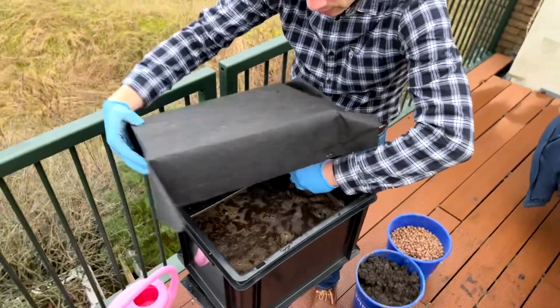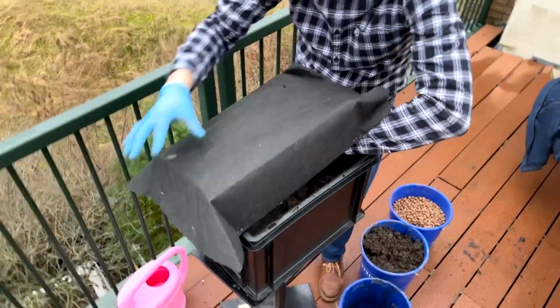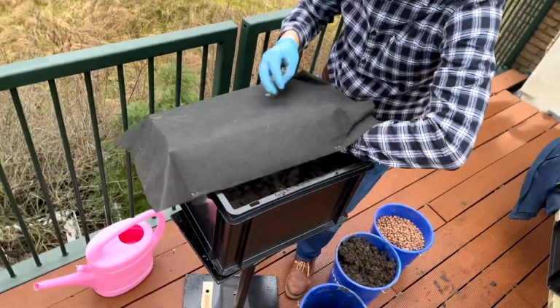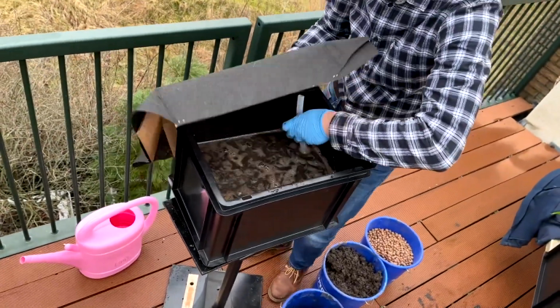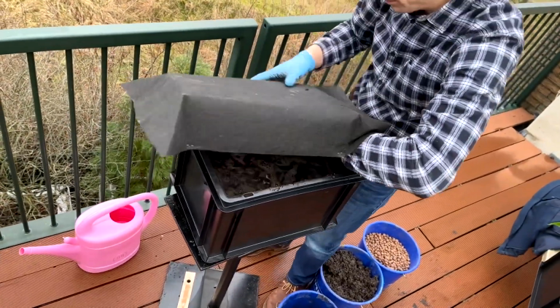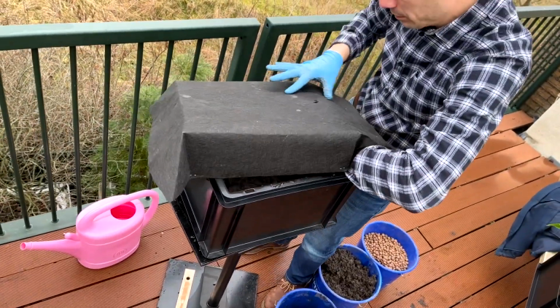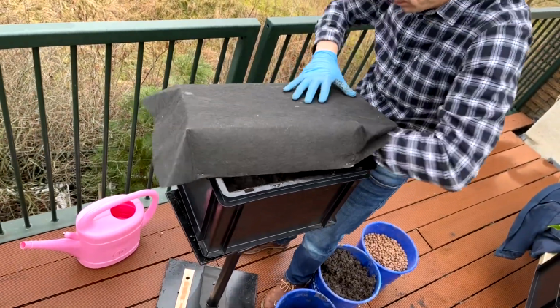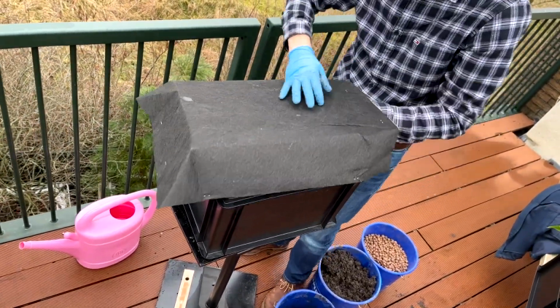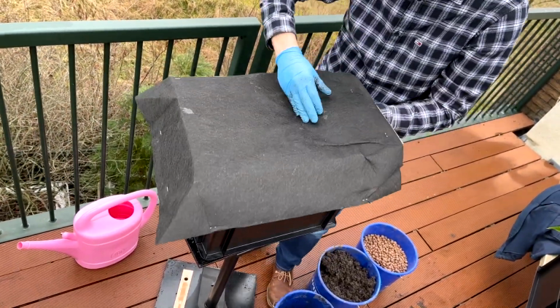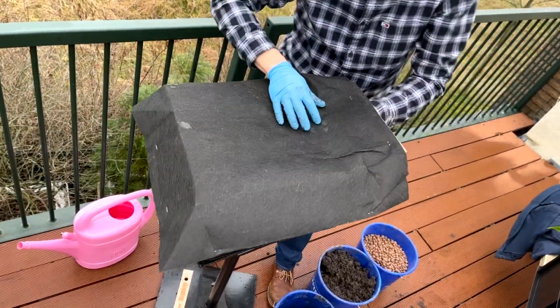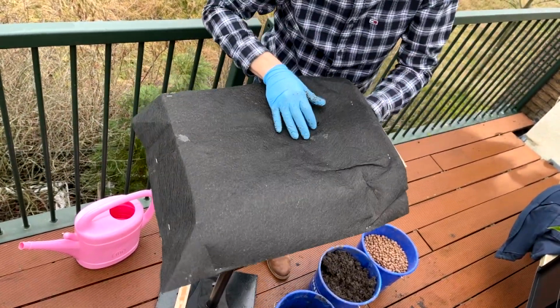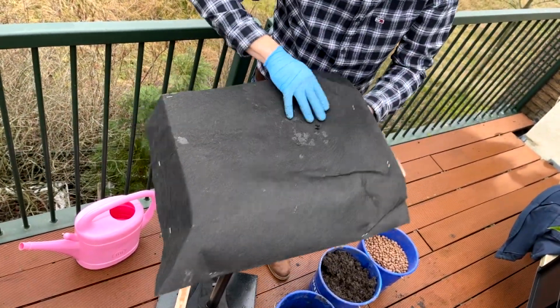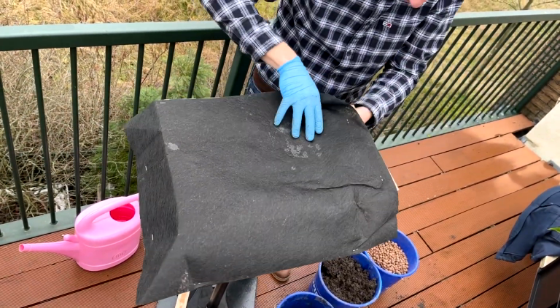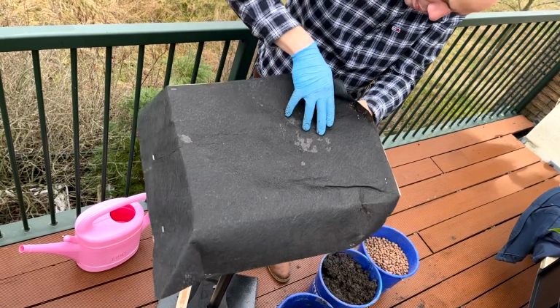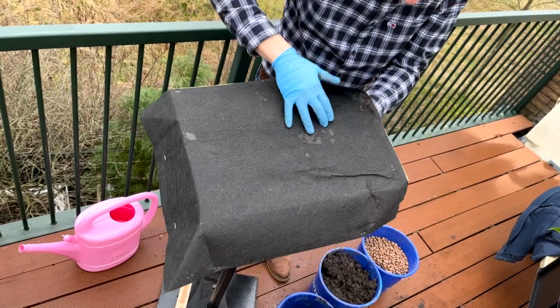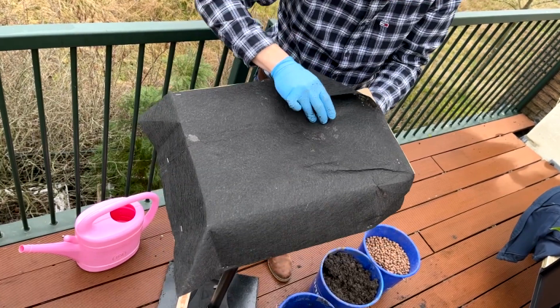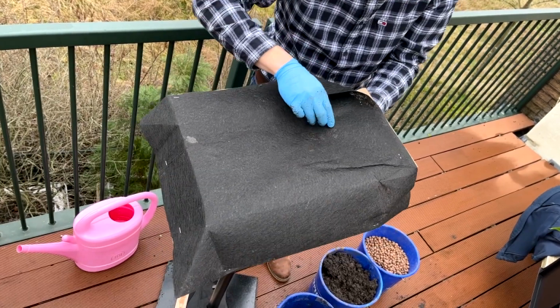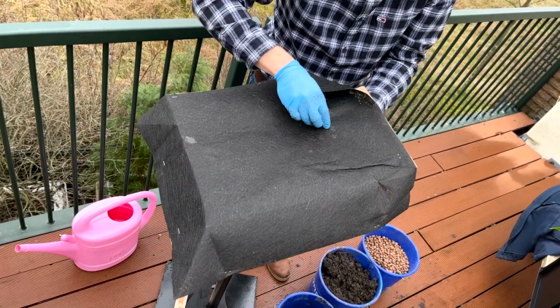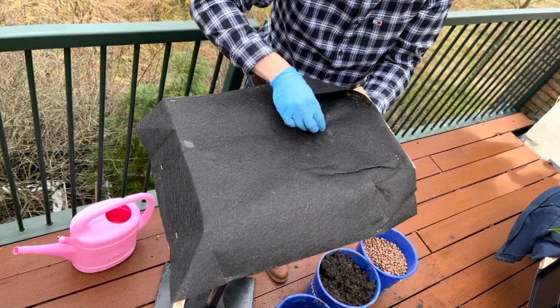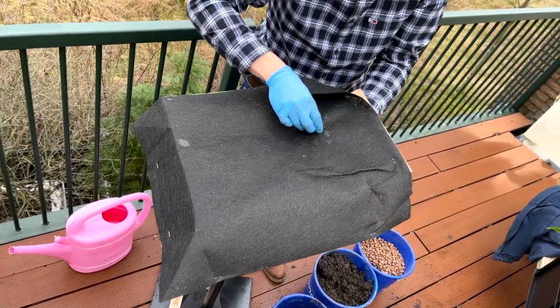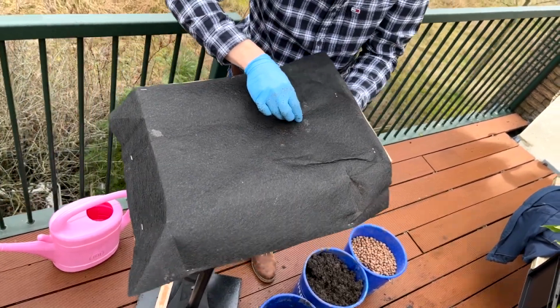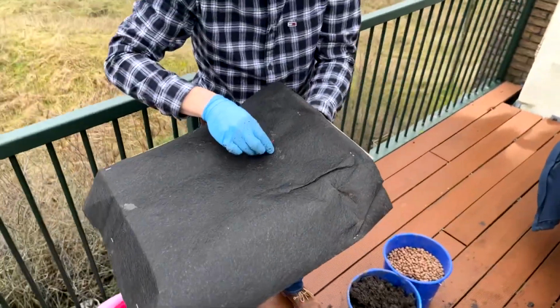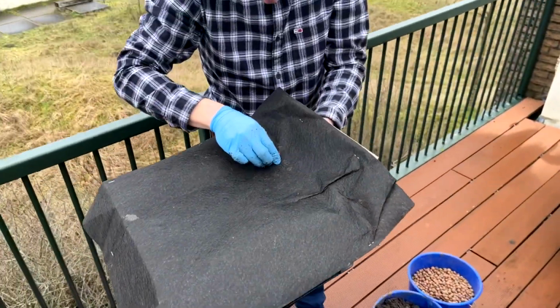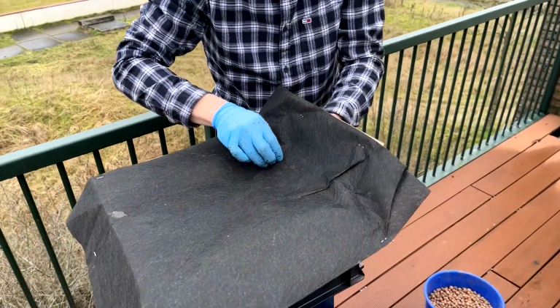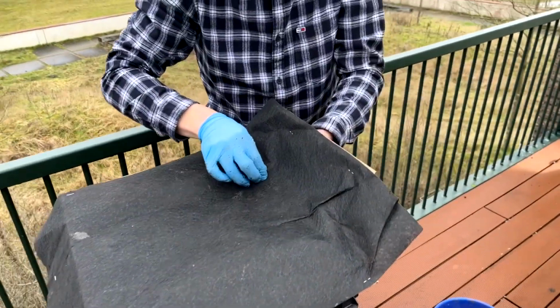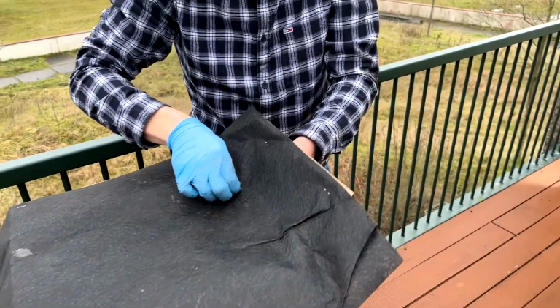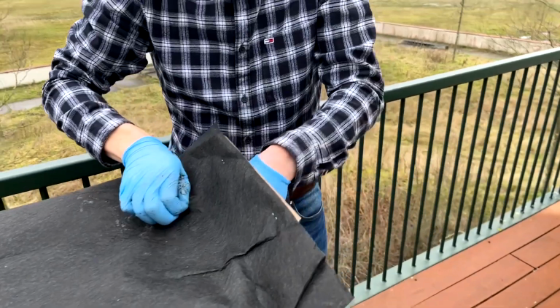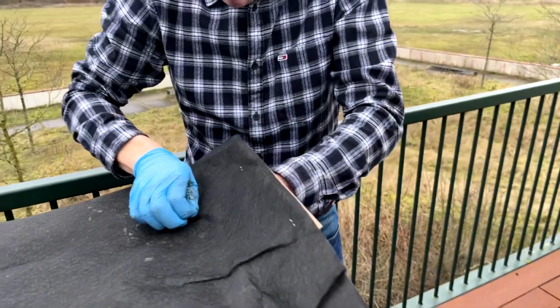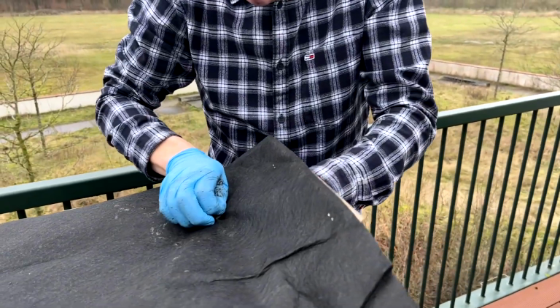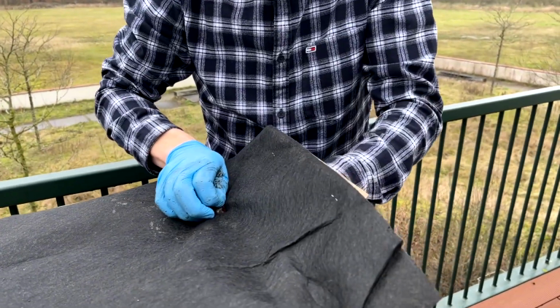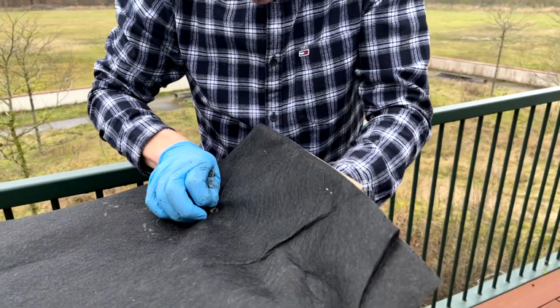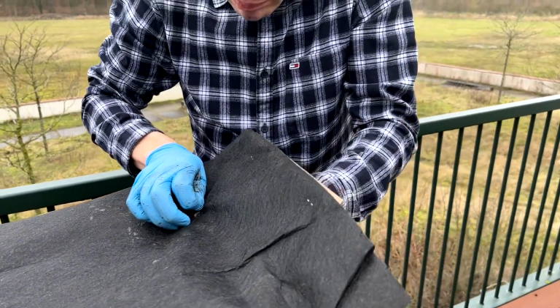Take the cardboard covered with the black cloth, push the silicon tube and the wires through the hole in the cardboard, and place the cardboard over the PMFC with soil and water.